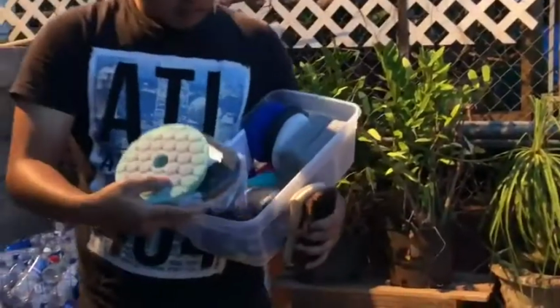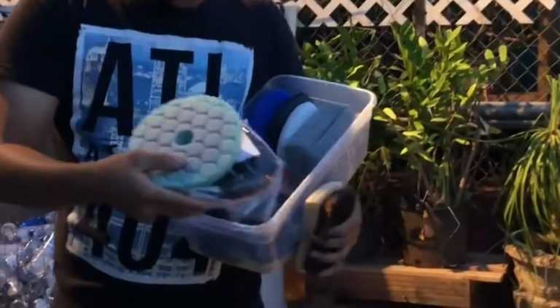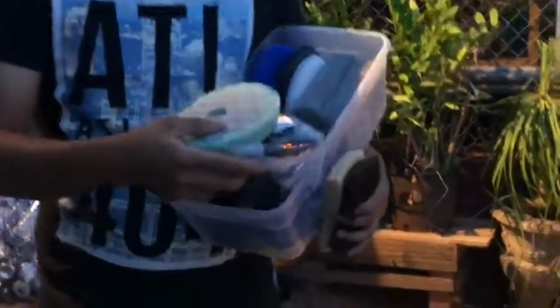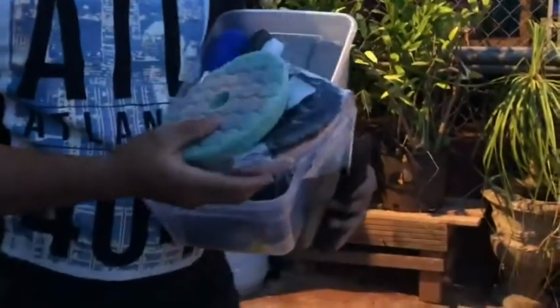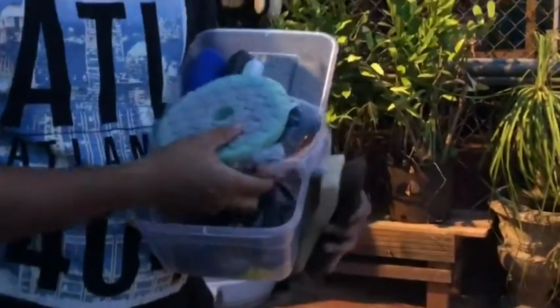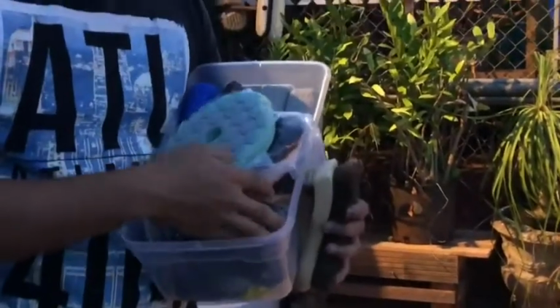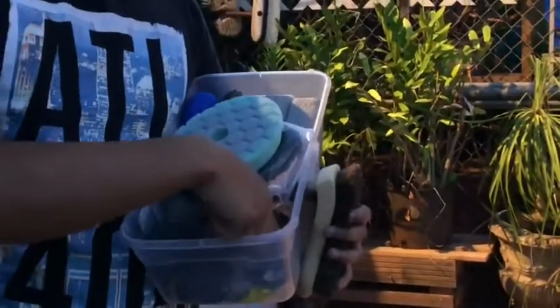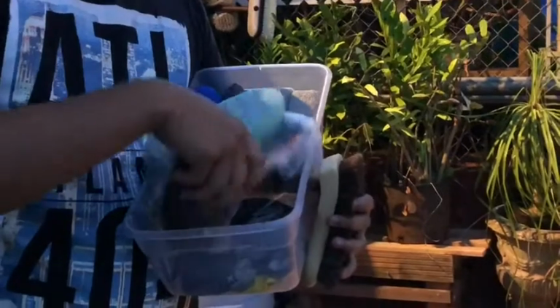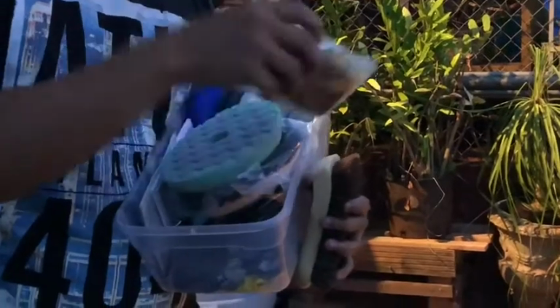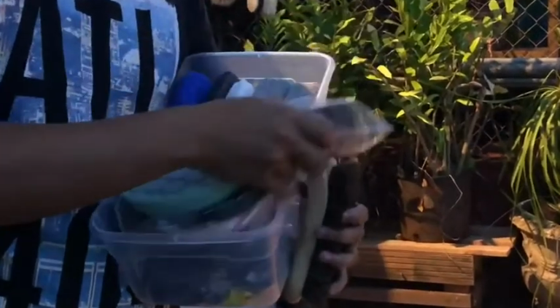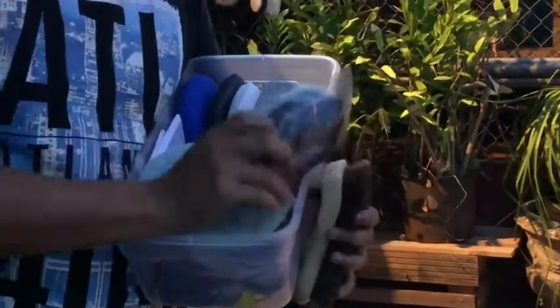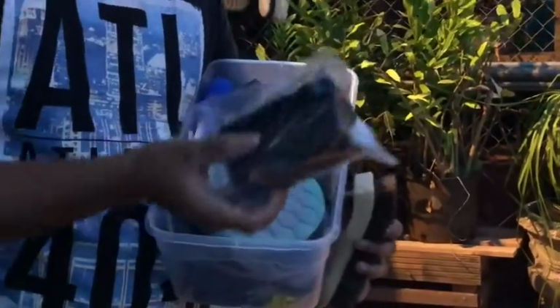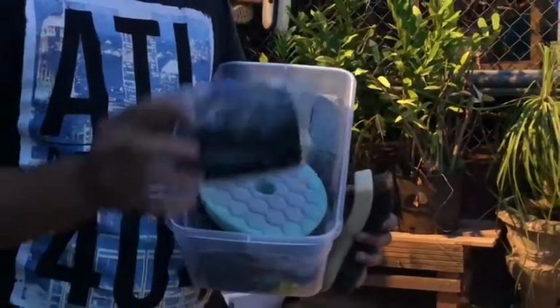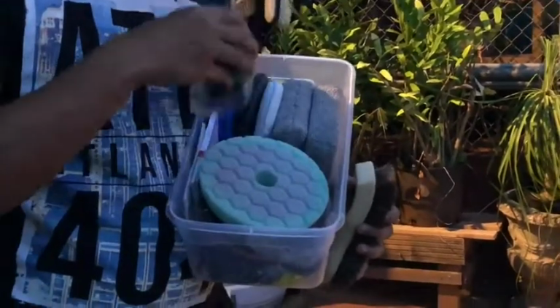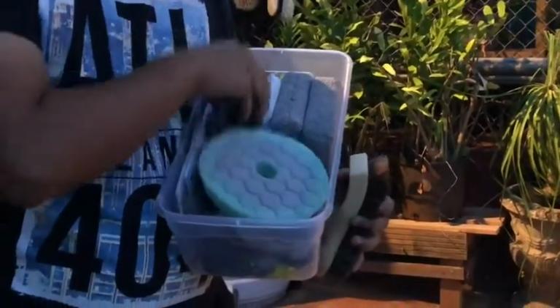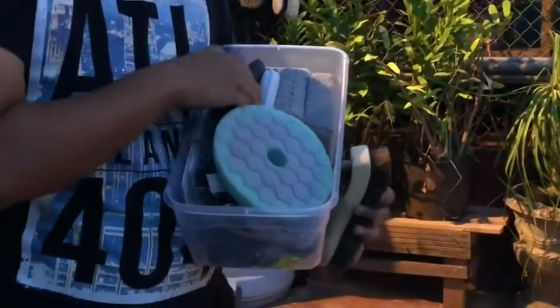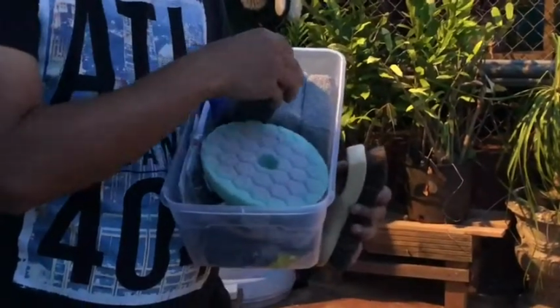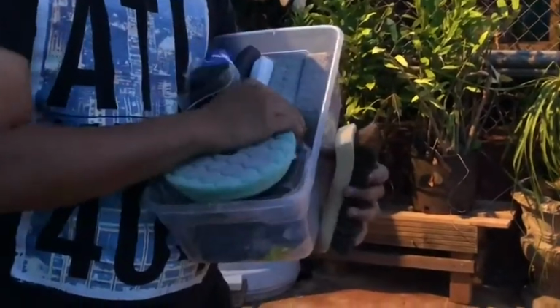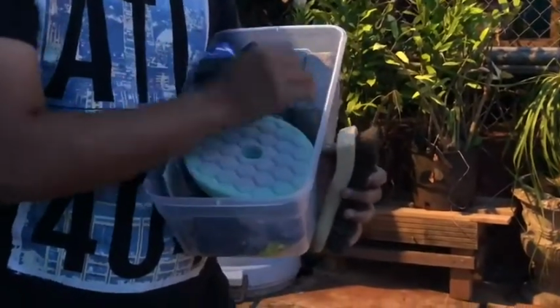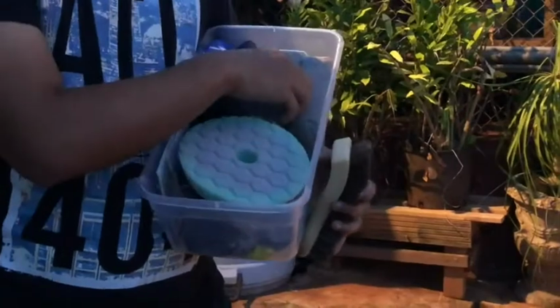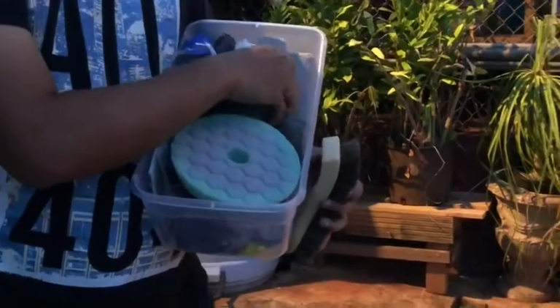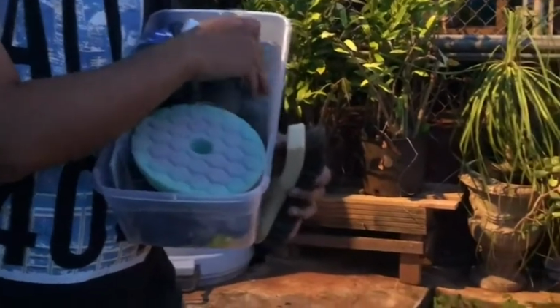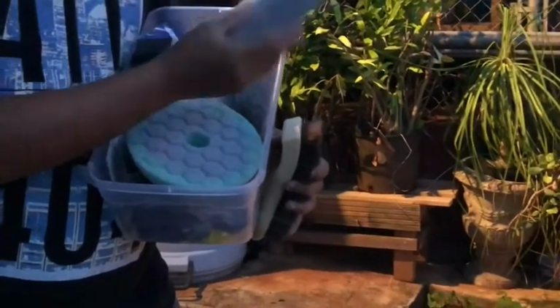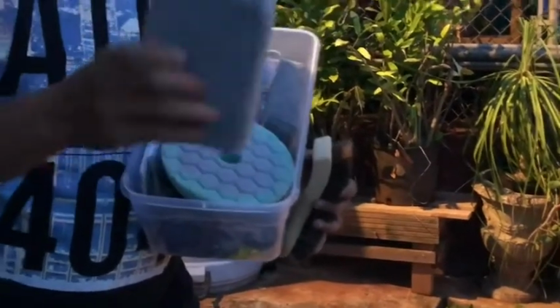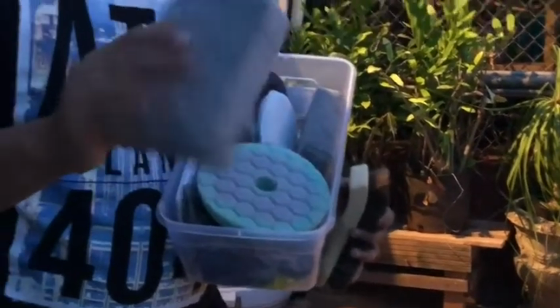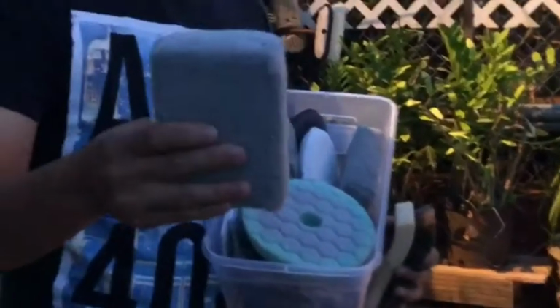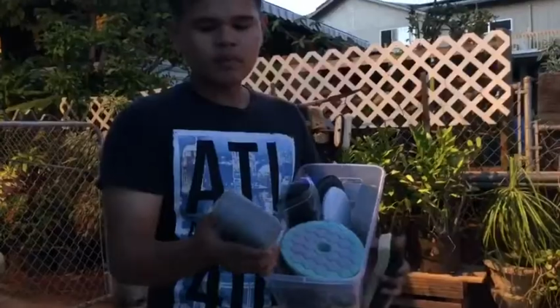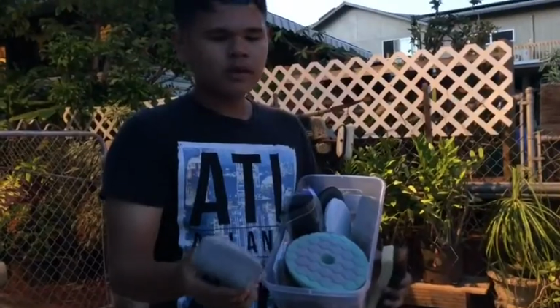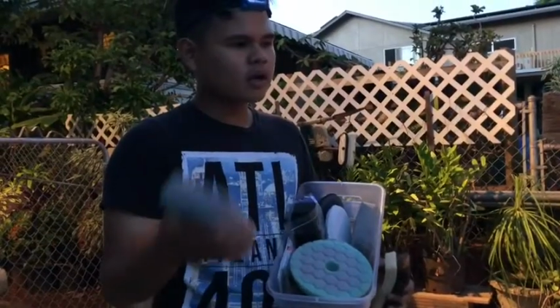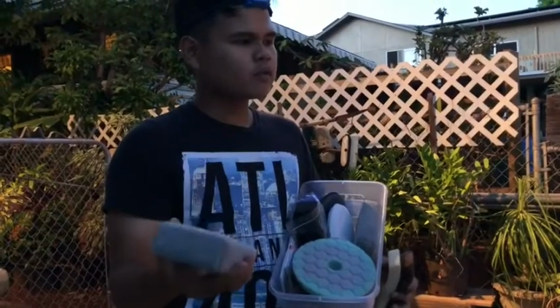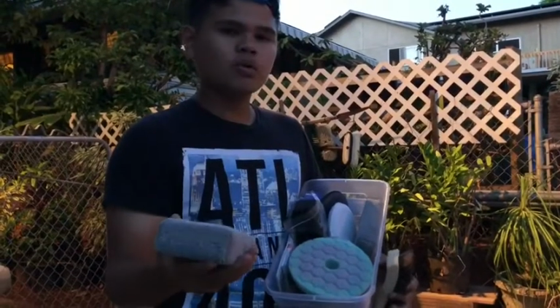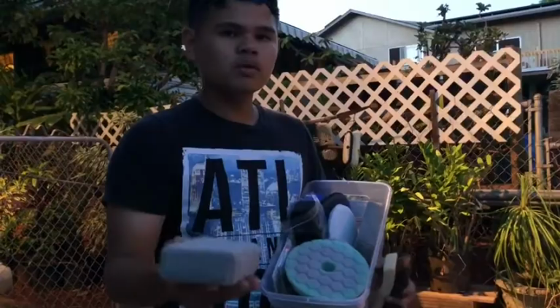We've got buffer pads, applicator pads, lights, a wheel applicator pad, polishing pads, and the Chemical Guys applicator pad — great for chrome polishing.